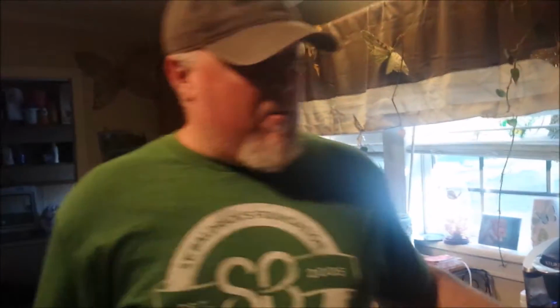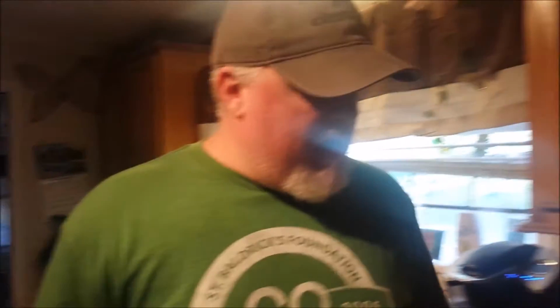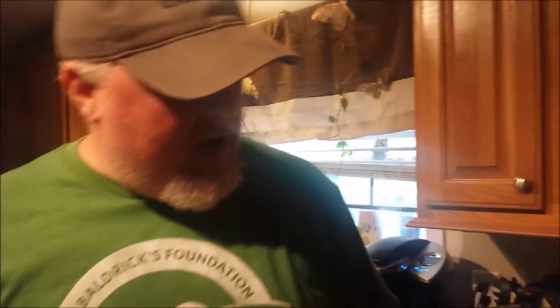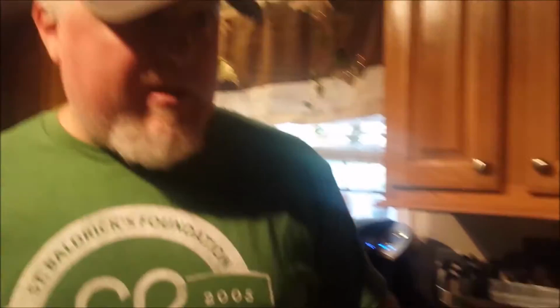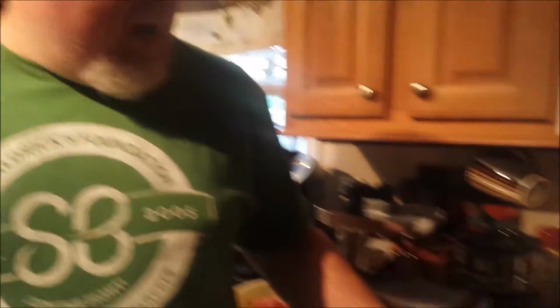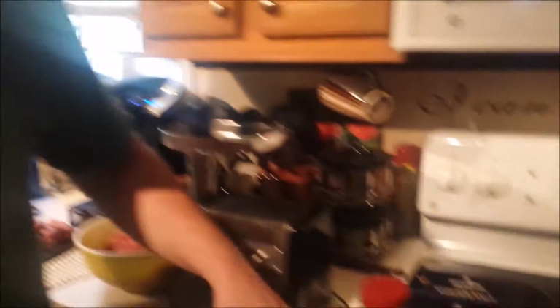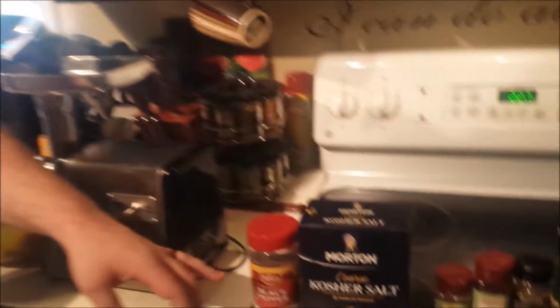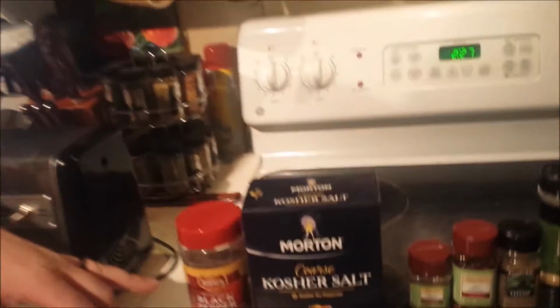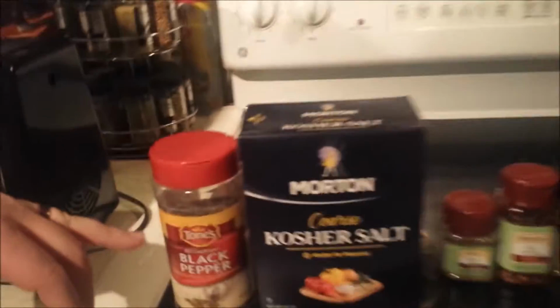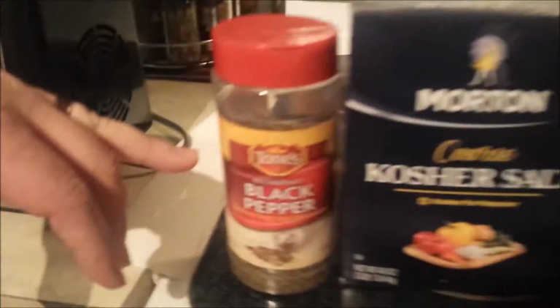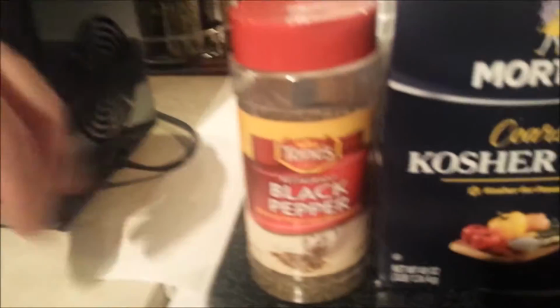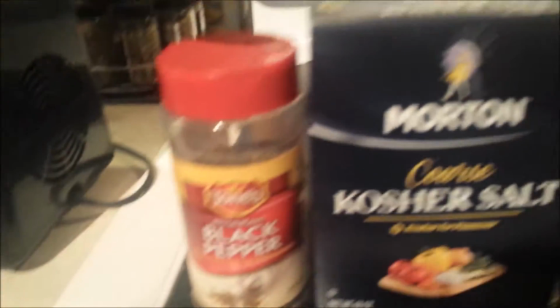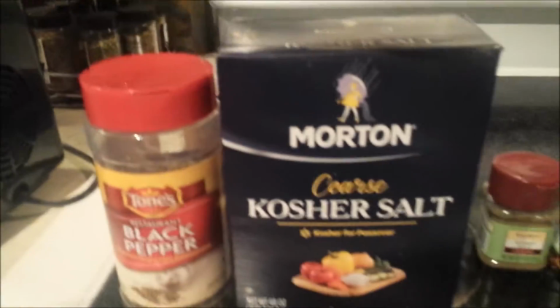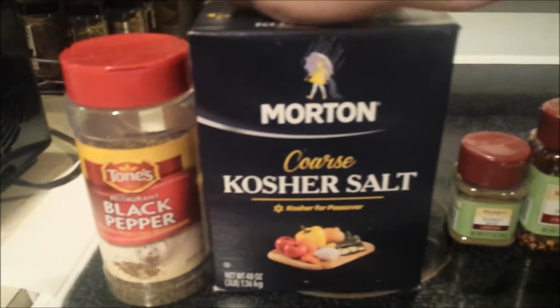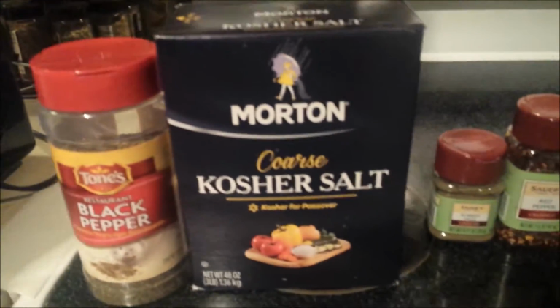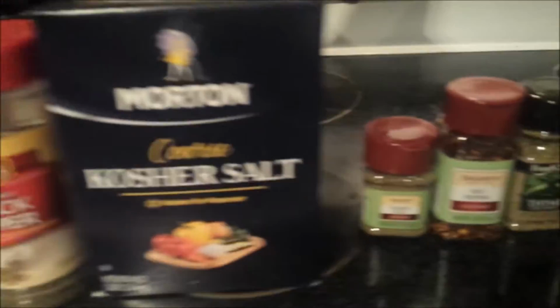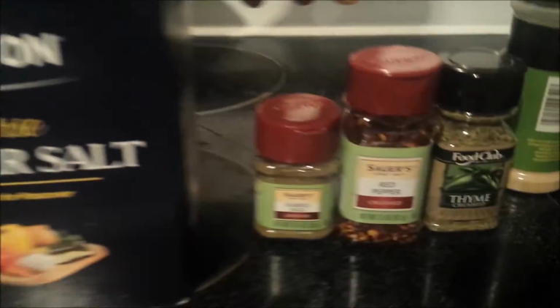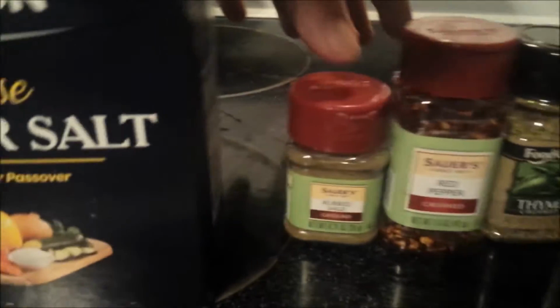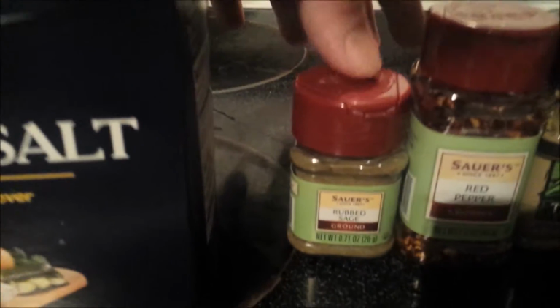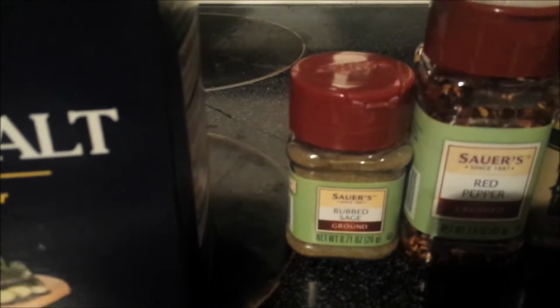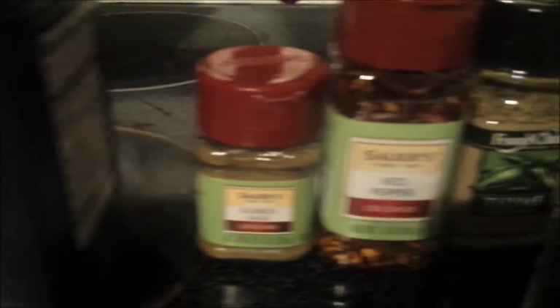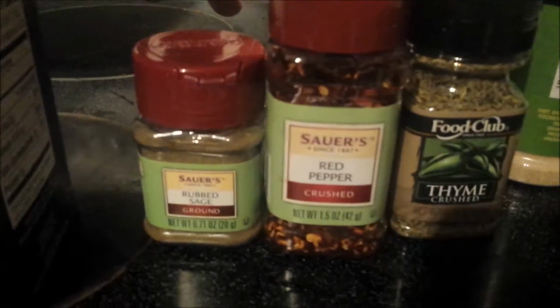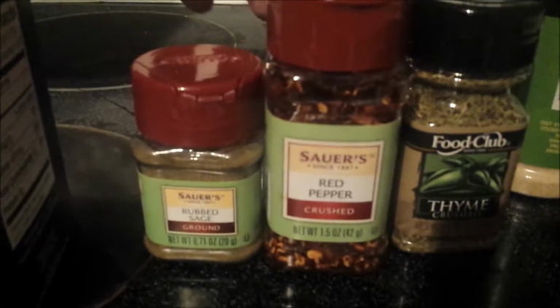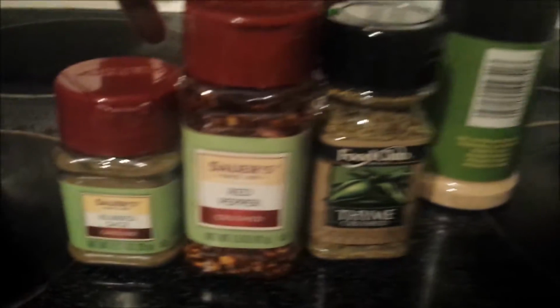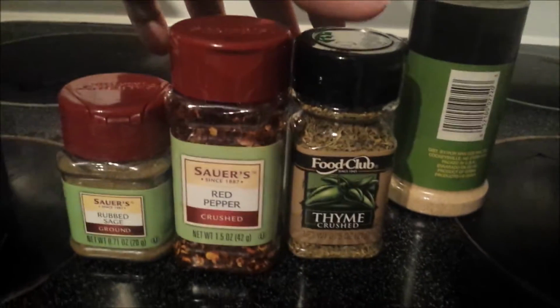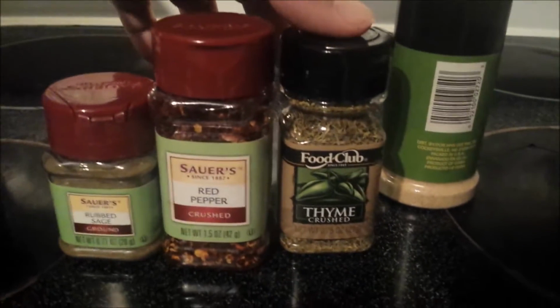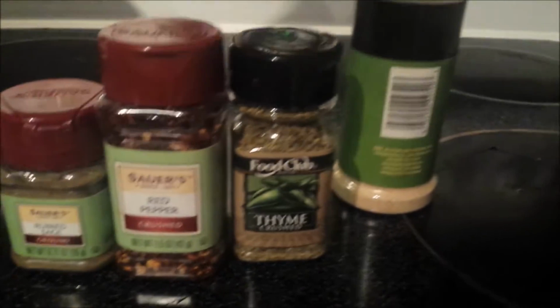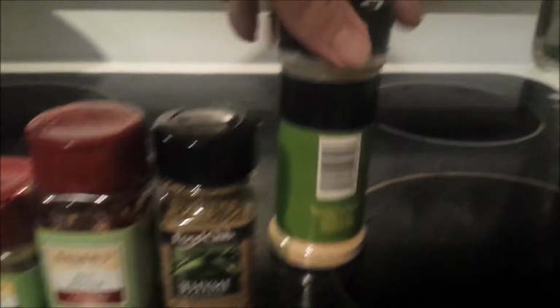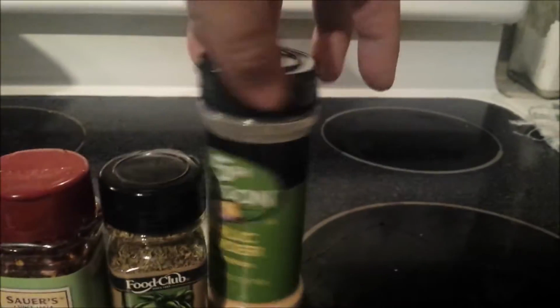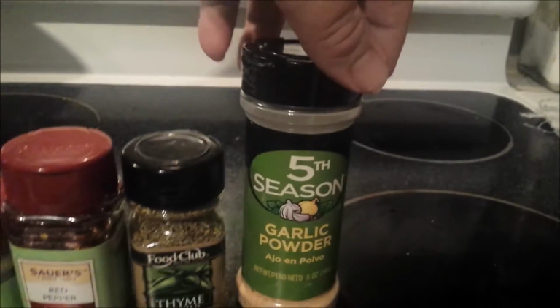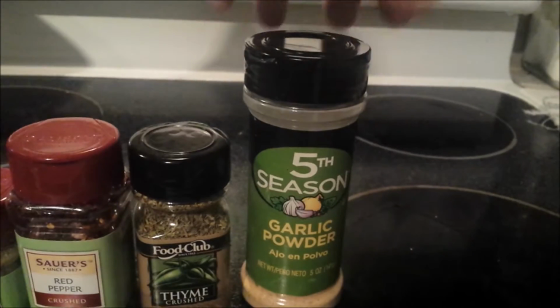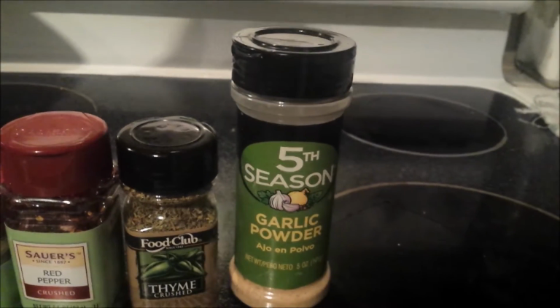What you'll need is black pepper, kosher salt, sage, red pepper flake, a little bit of thyme, and some garlic powder.